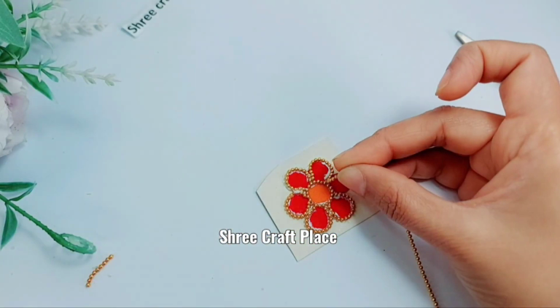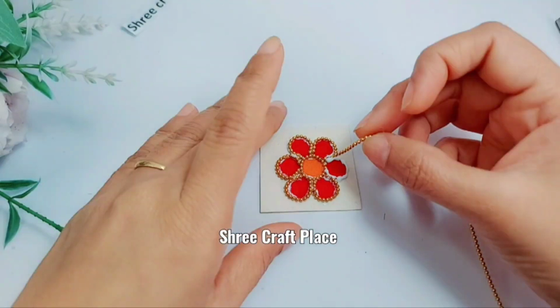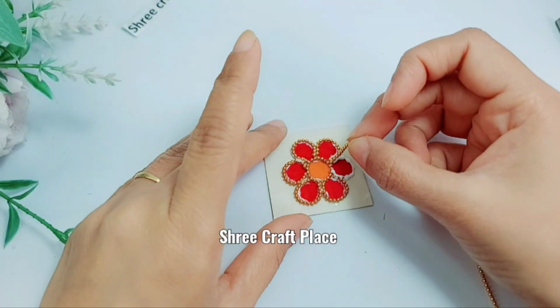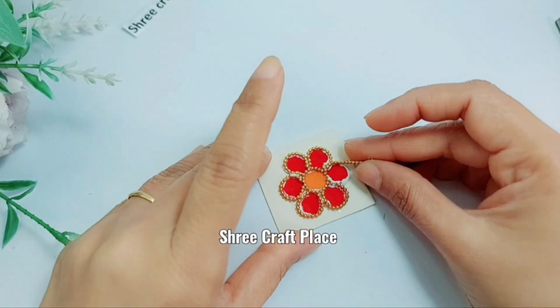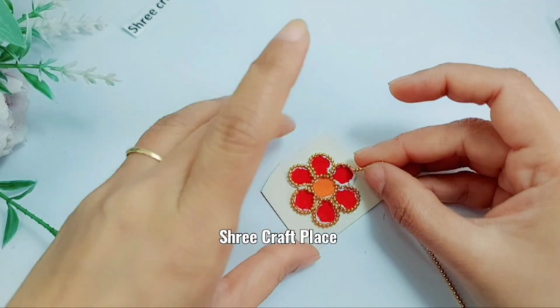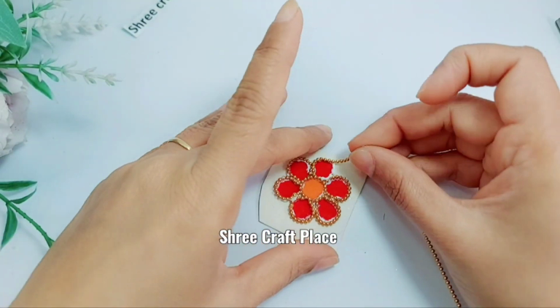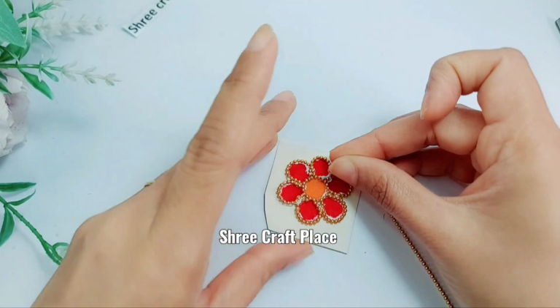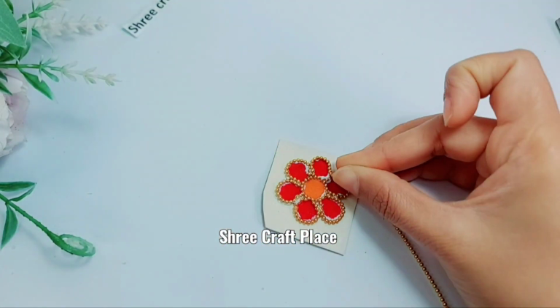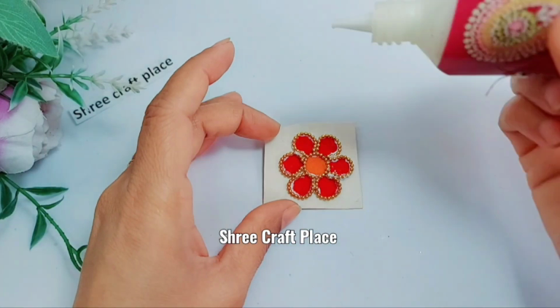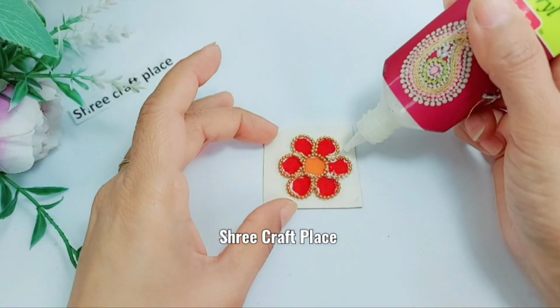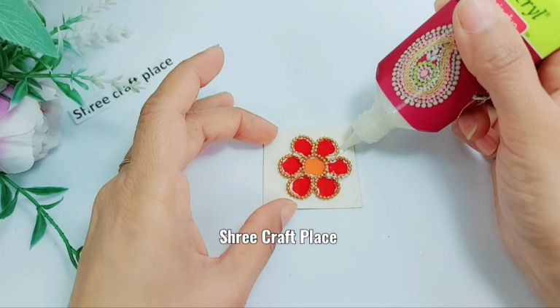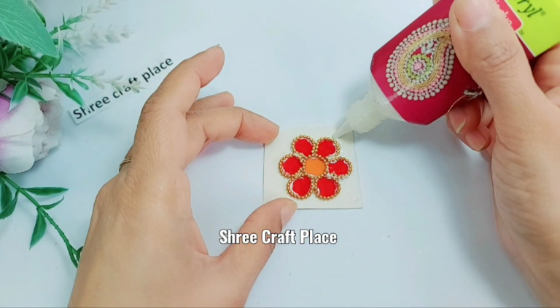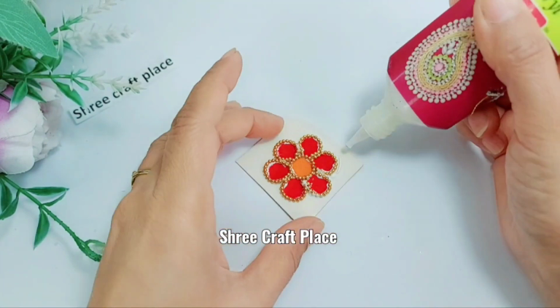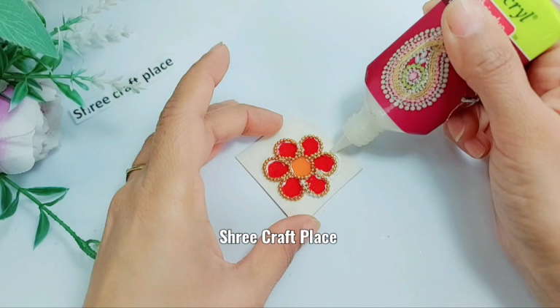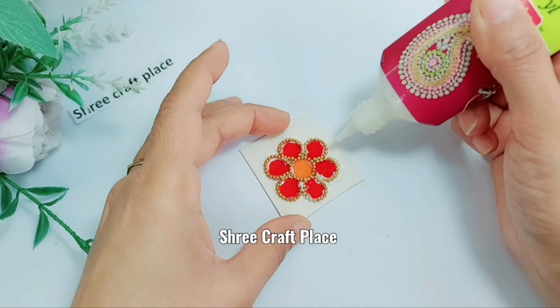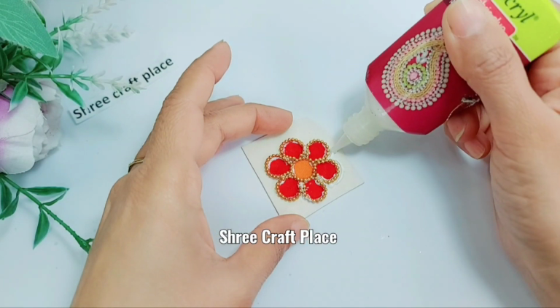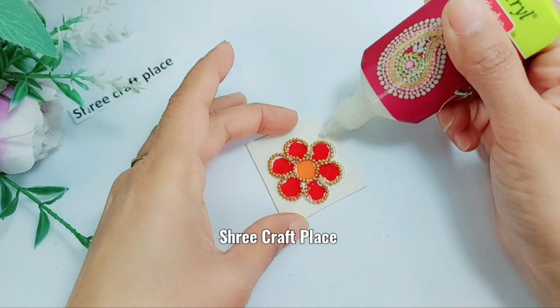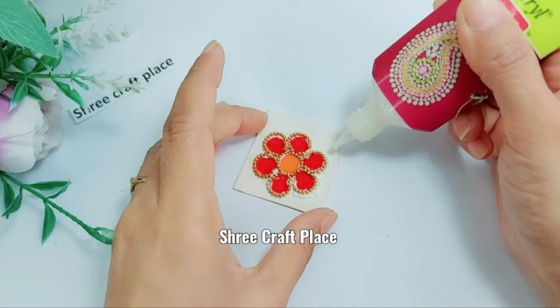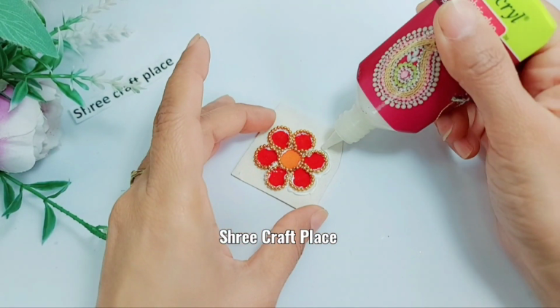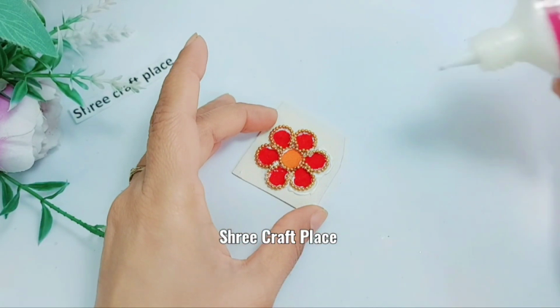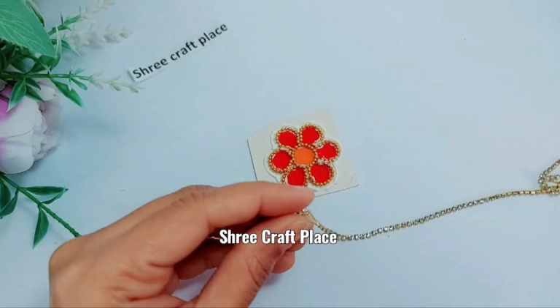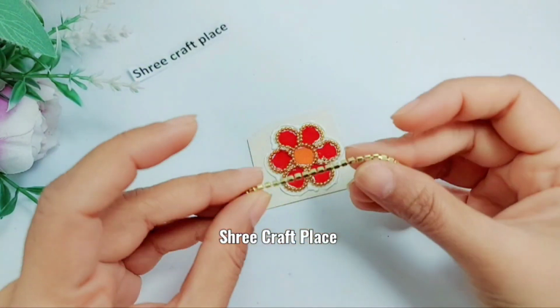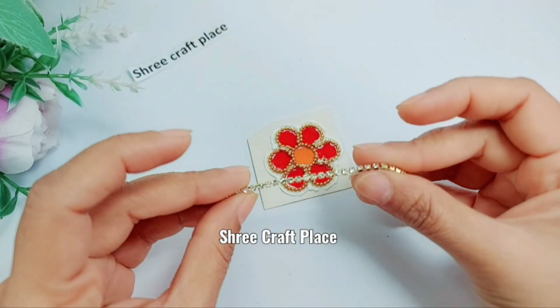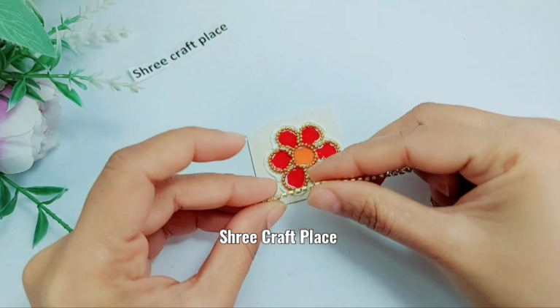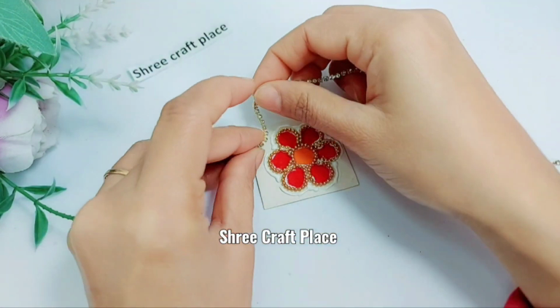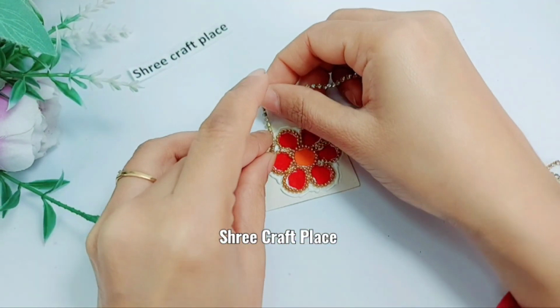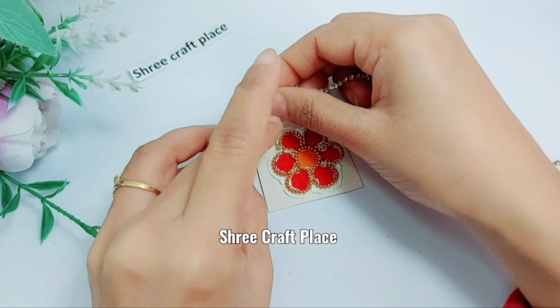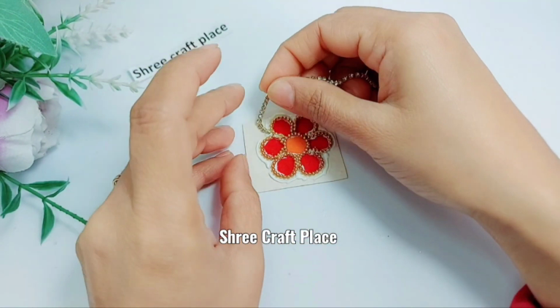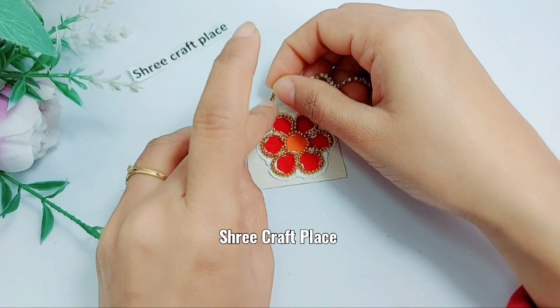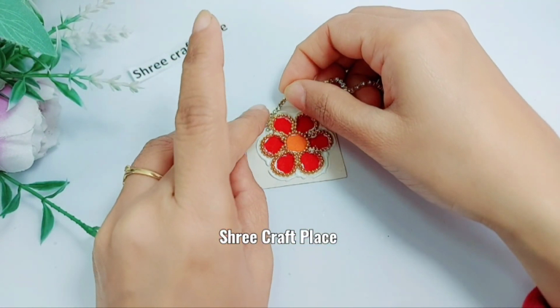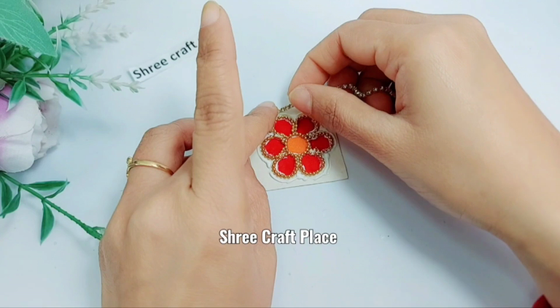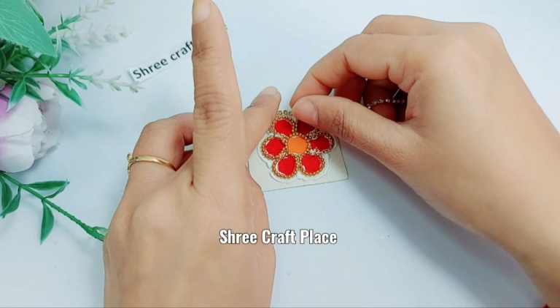Don't worry. If the glue is dry, it will disappear. We will put glue on the border. This is a stone chain — it will look very nice.